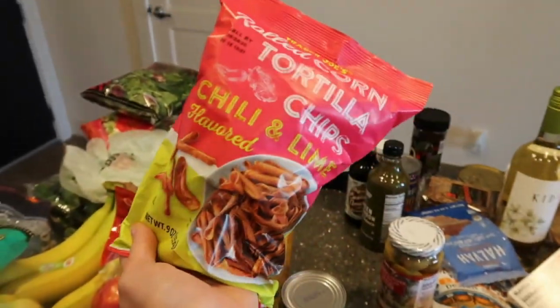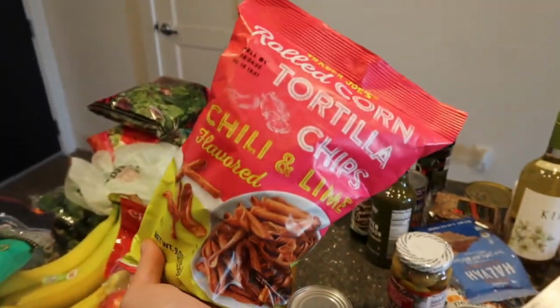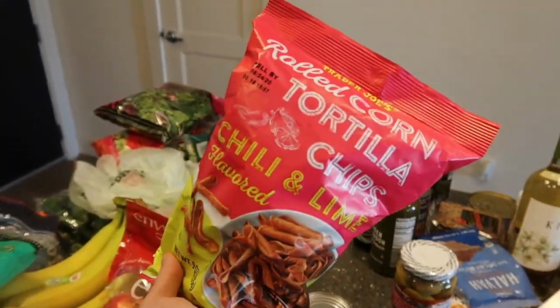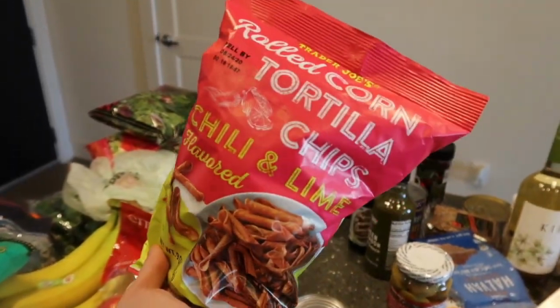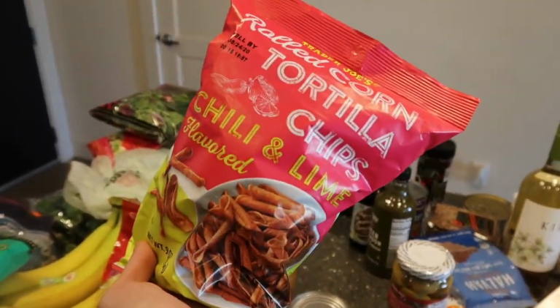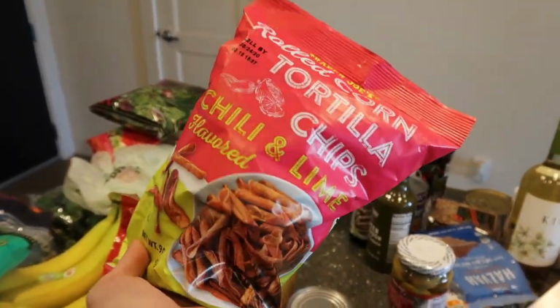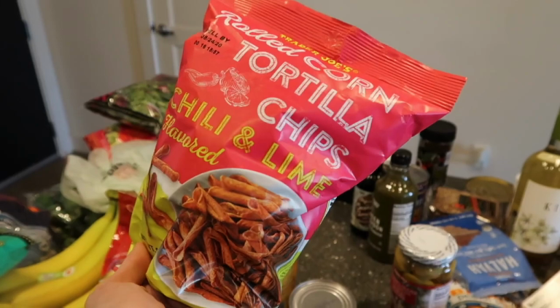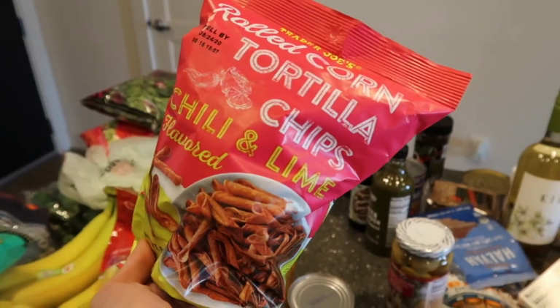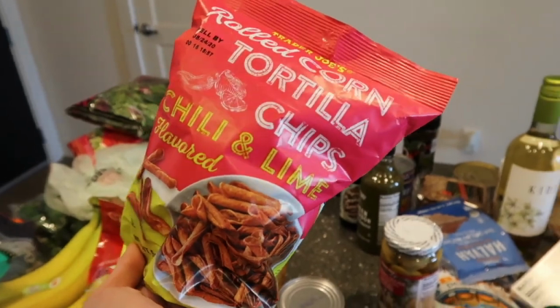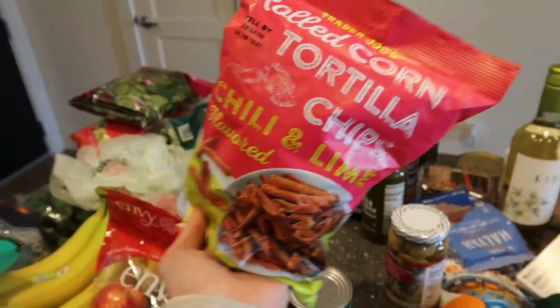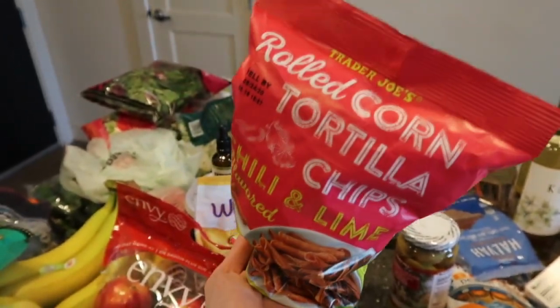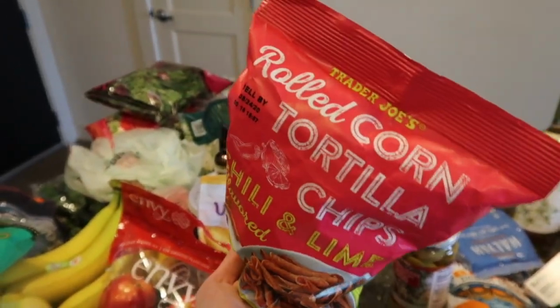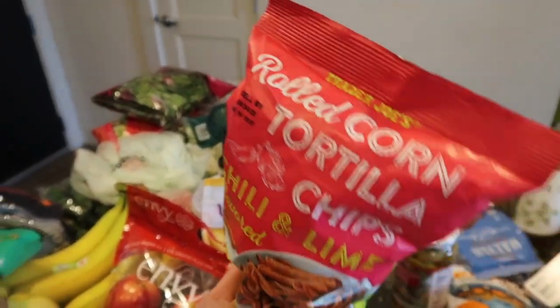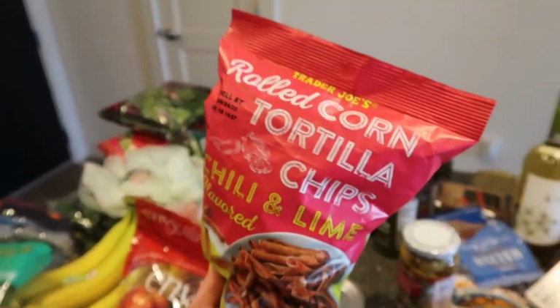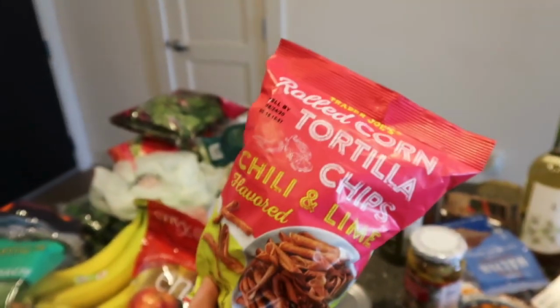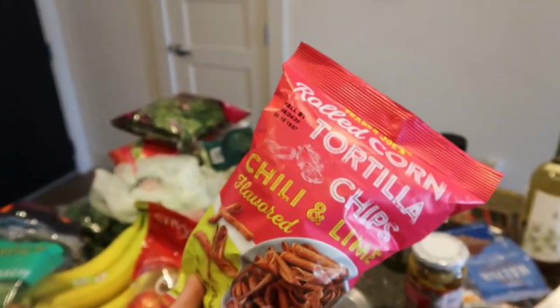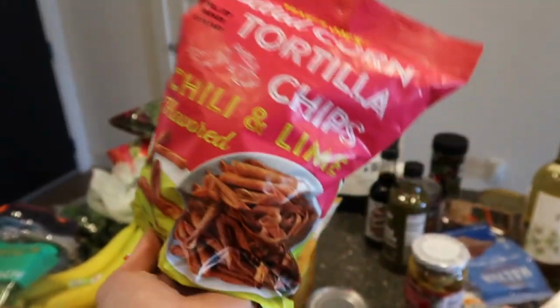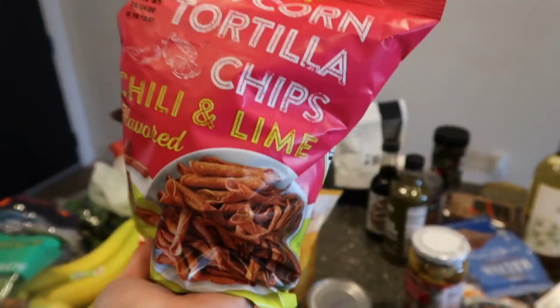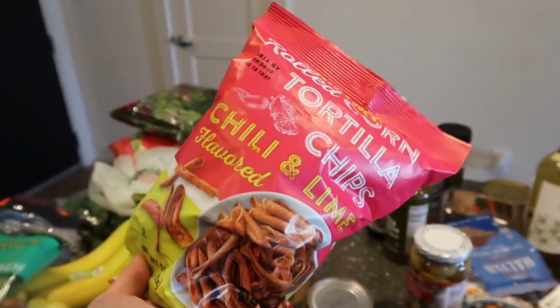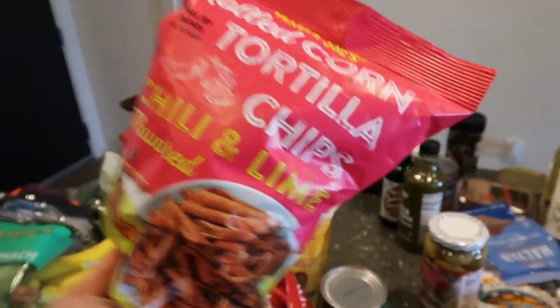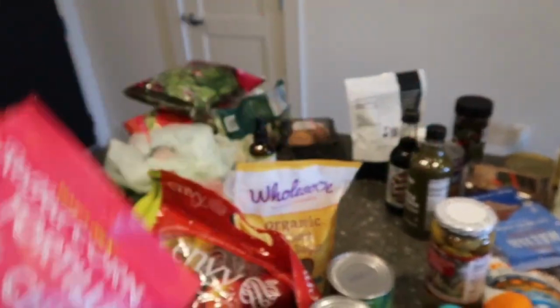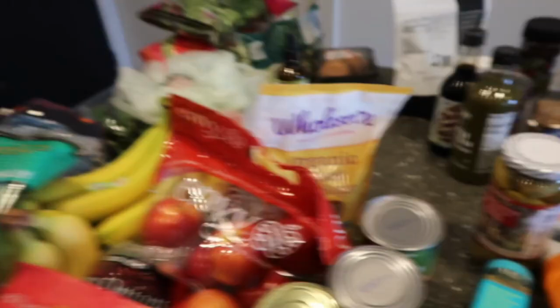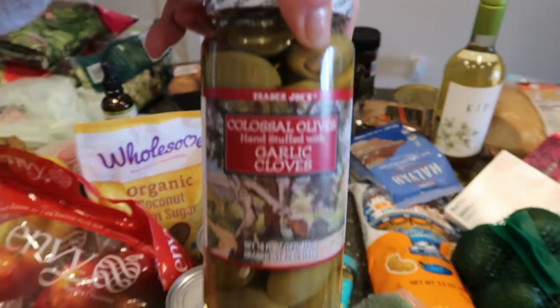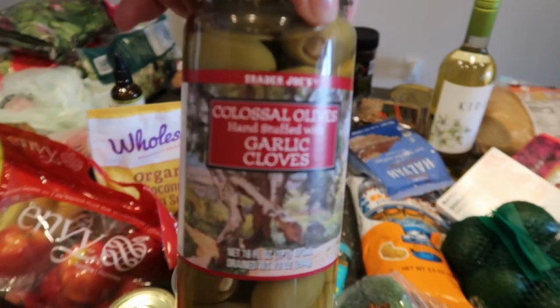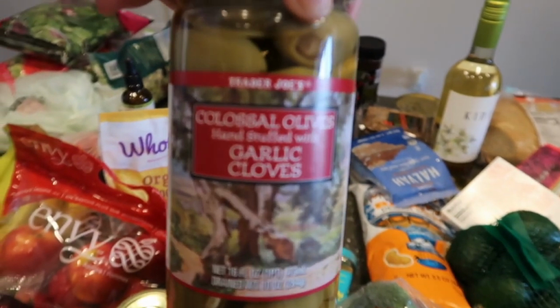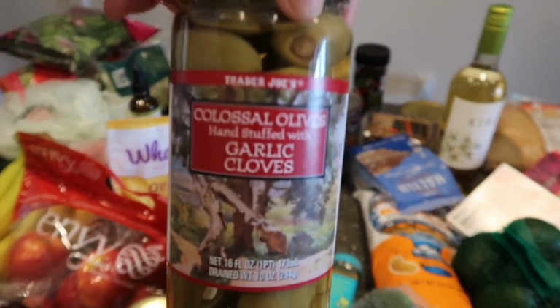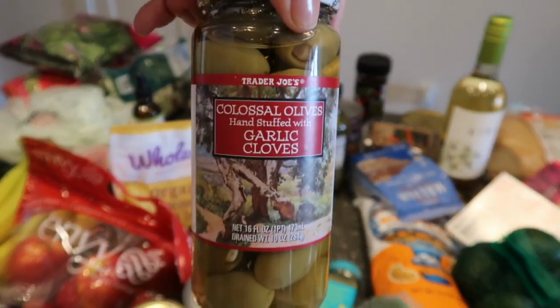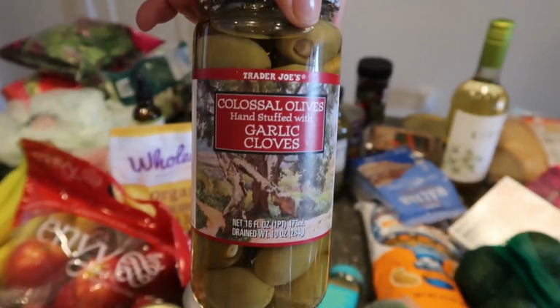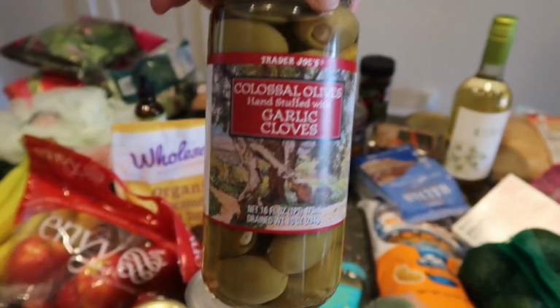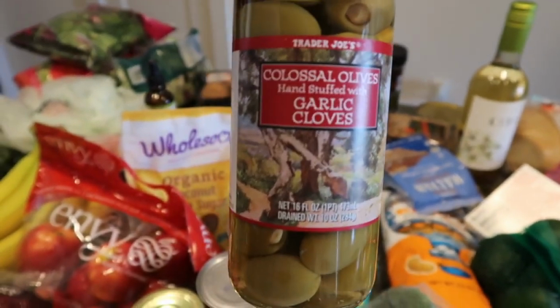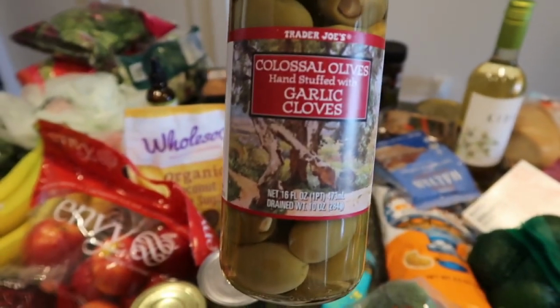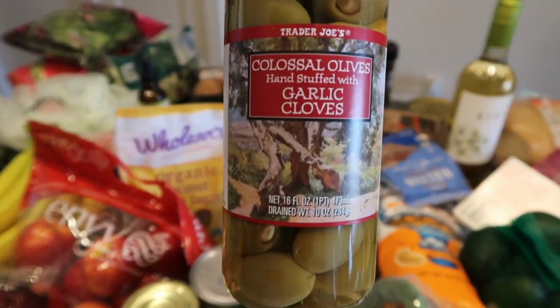These are also crack — if you've had Takis before, I've actually never had Takis, but these are delicious. That's colossal — that's intense.